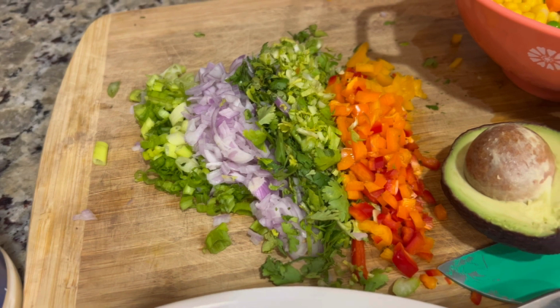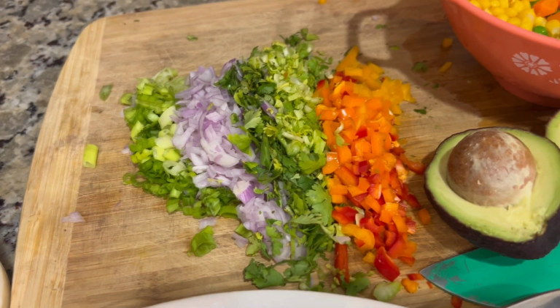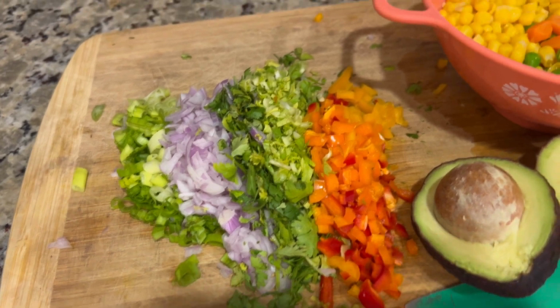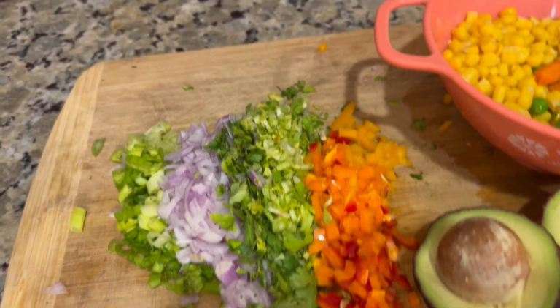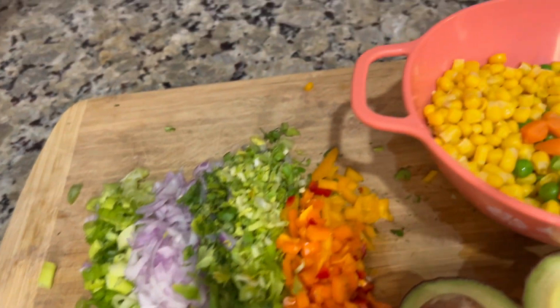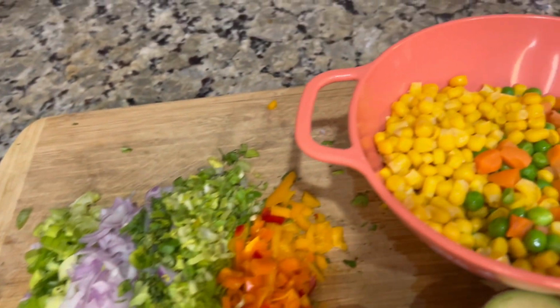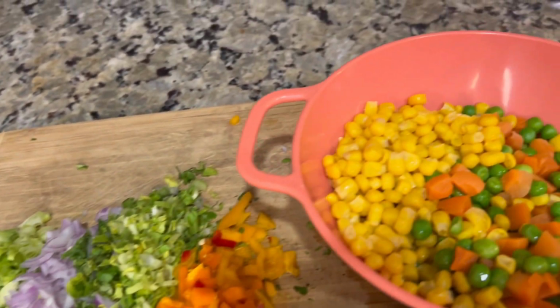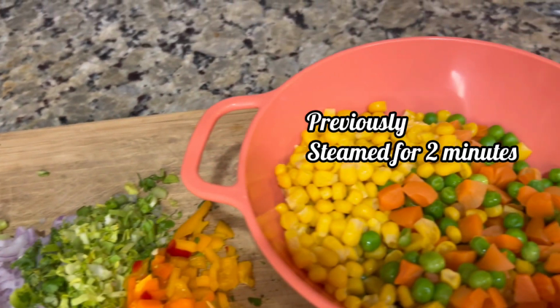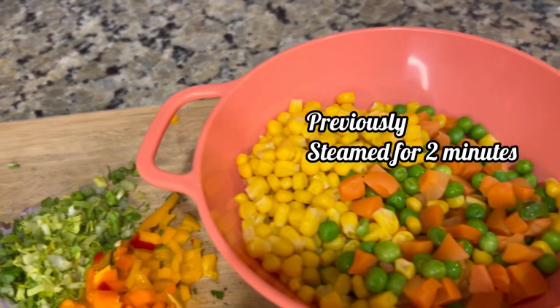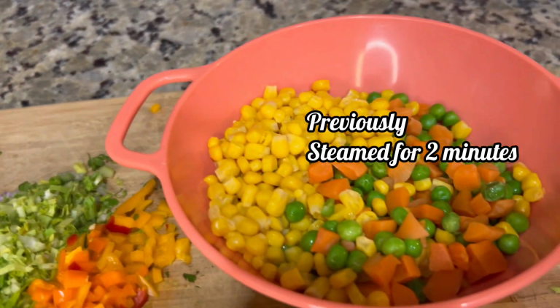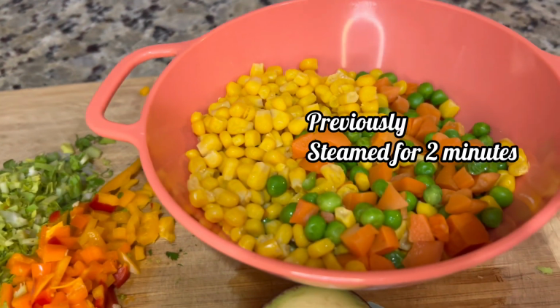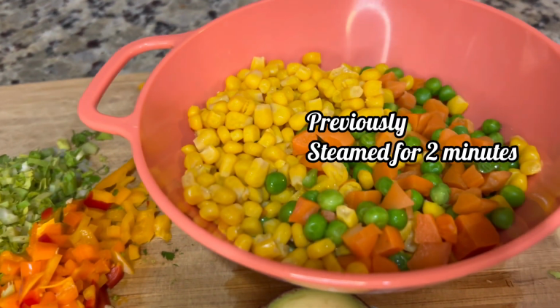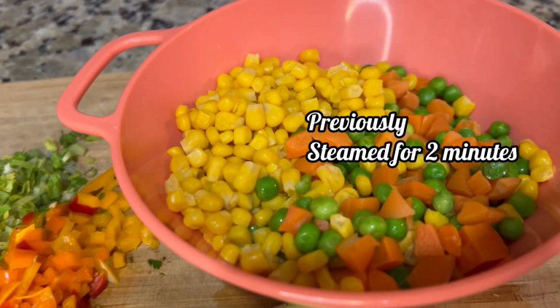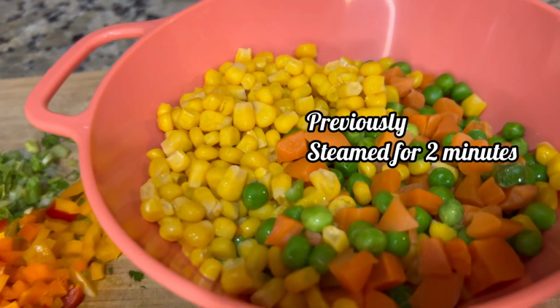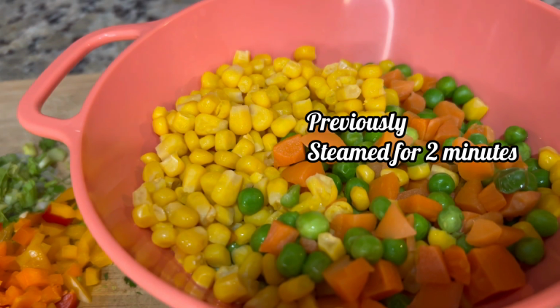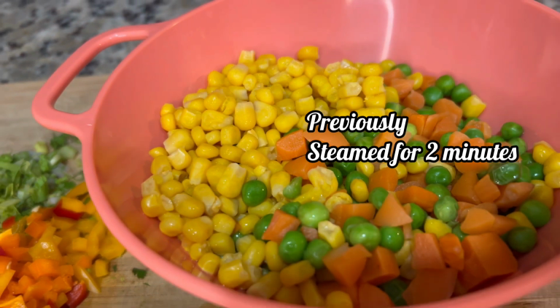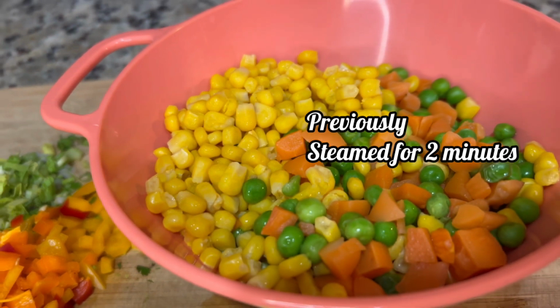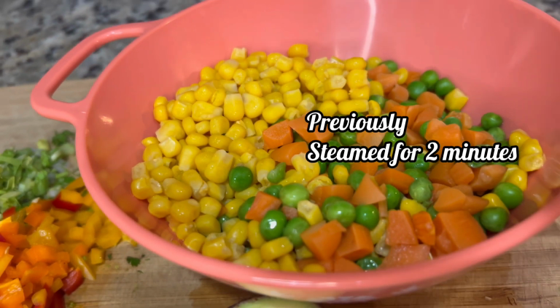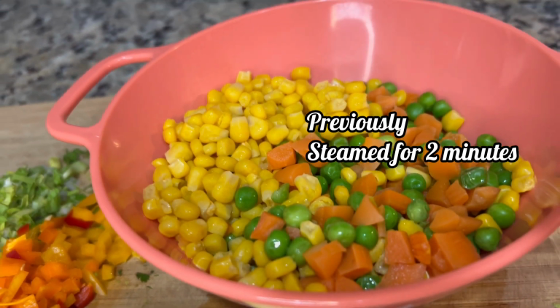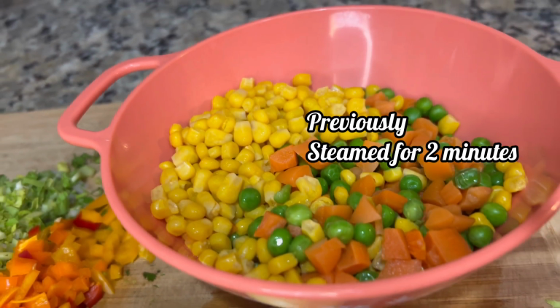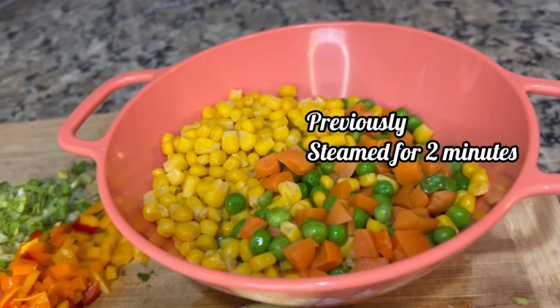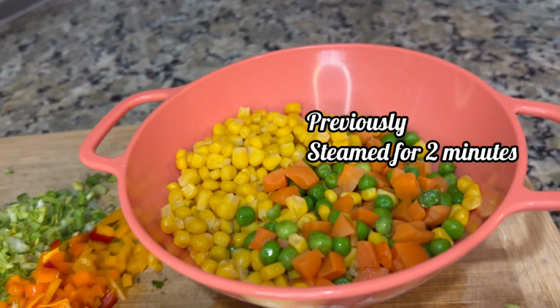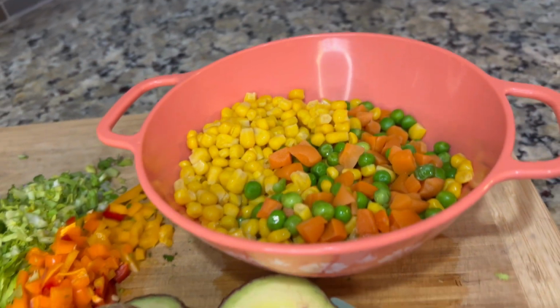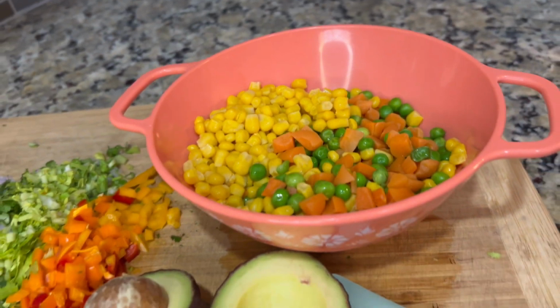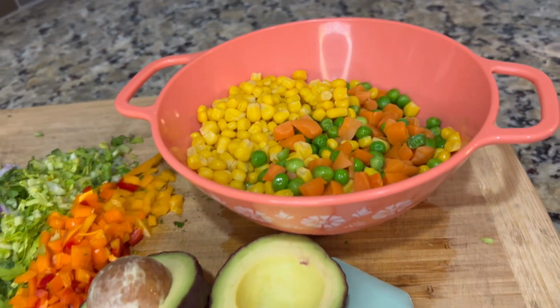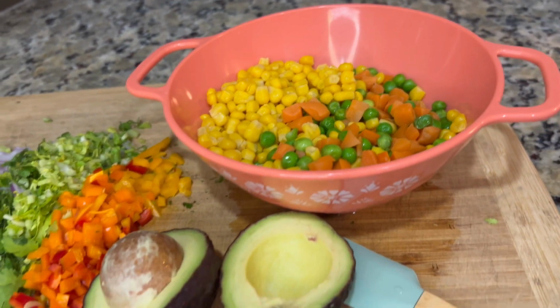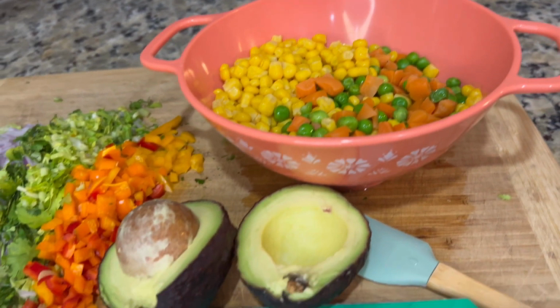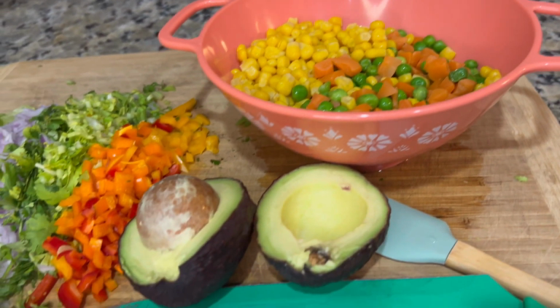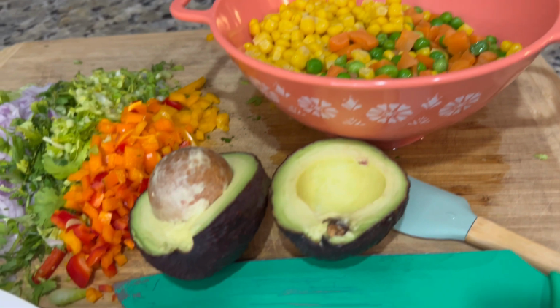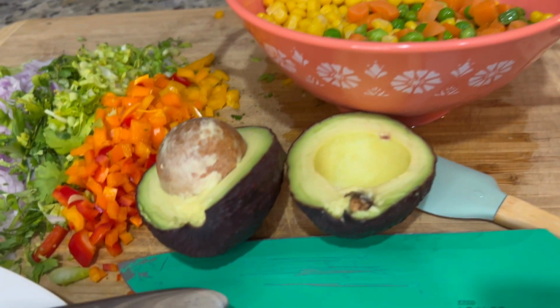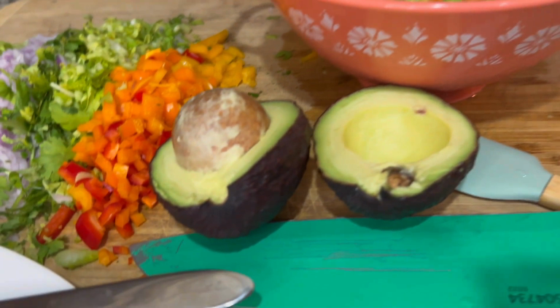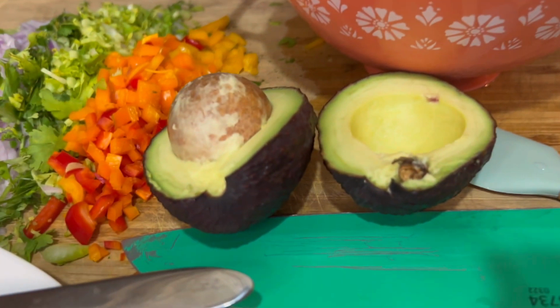We're also going to add some corn, carrots, and peas. You can use the ones from a can or the frozen package — it all works great.